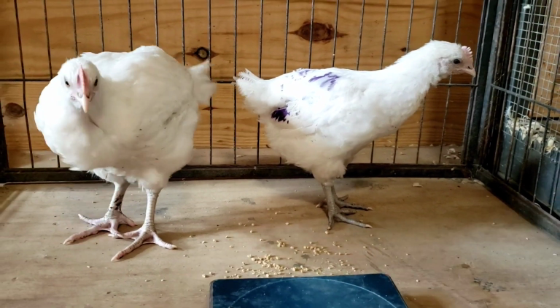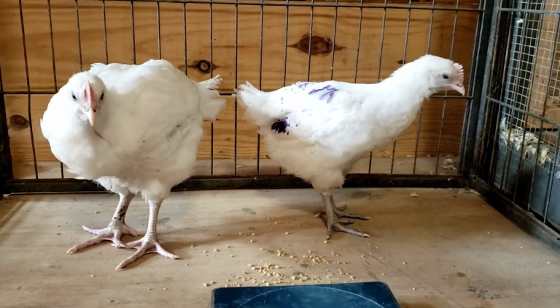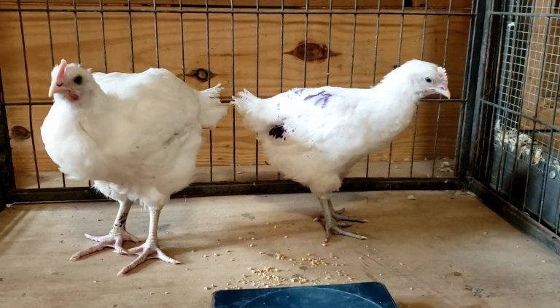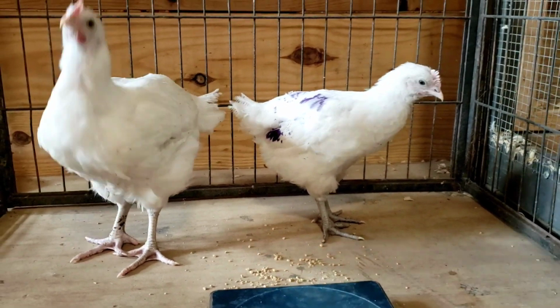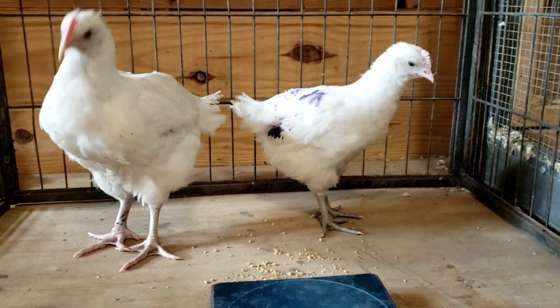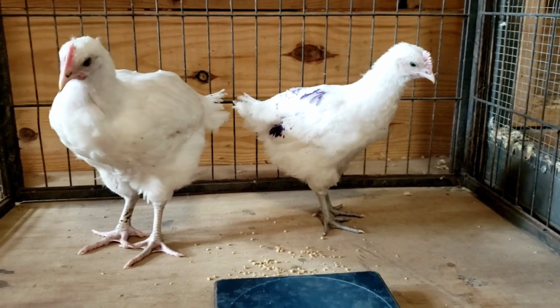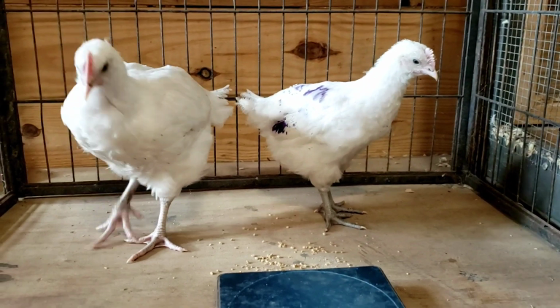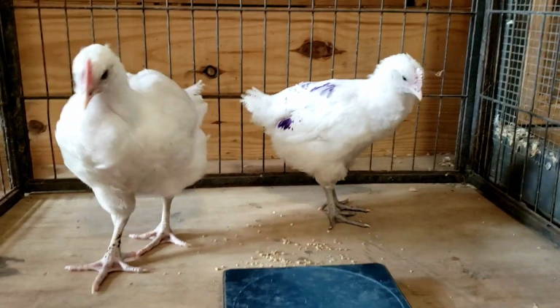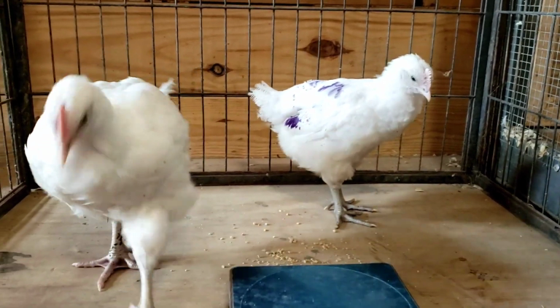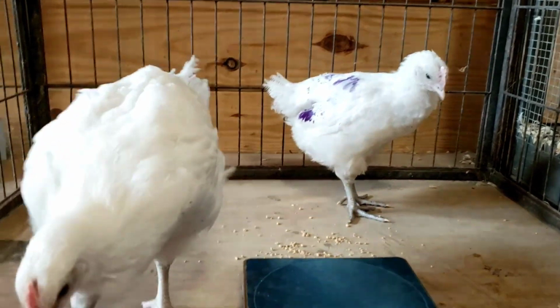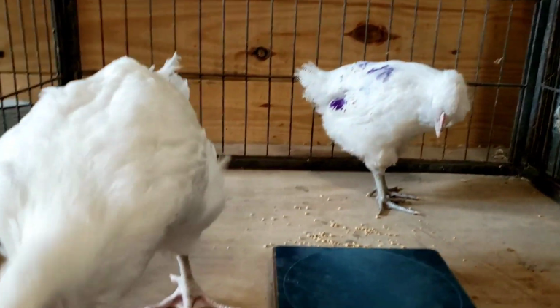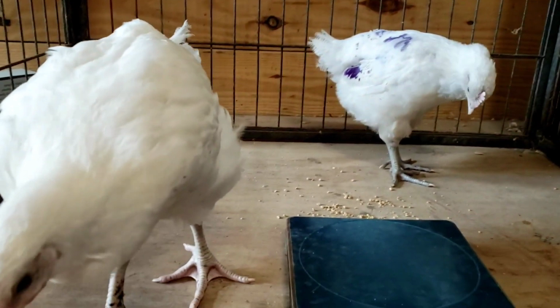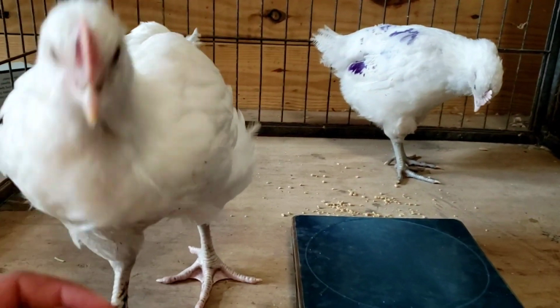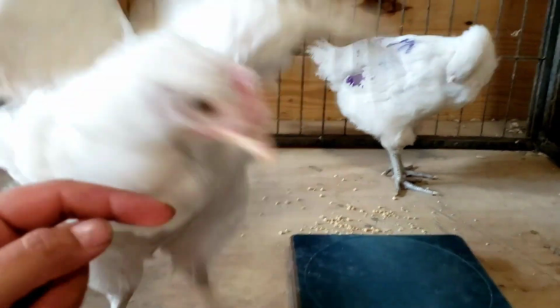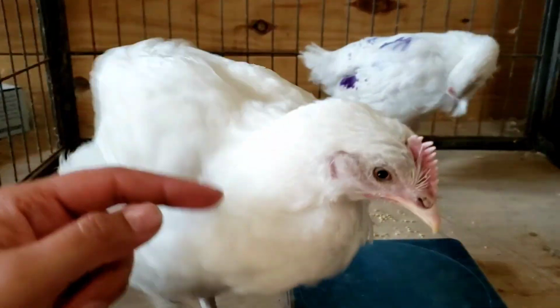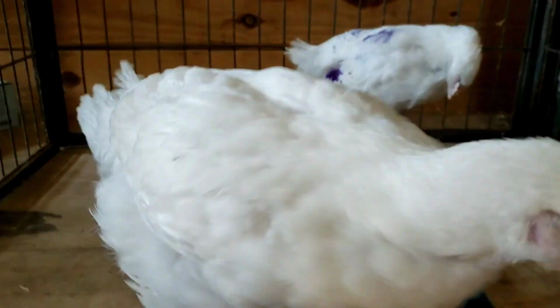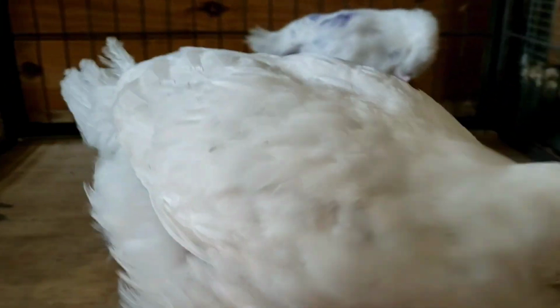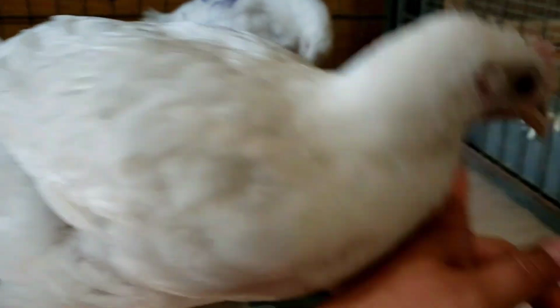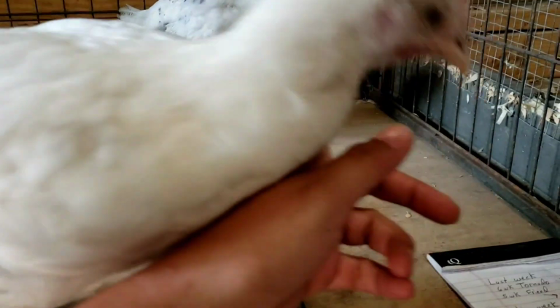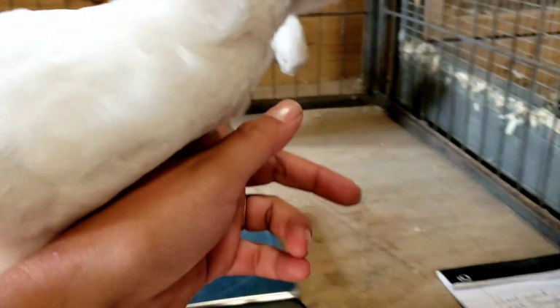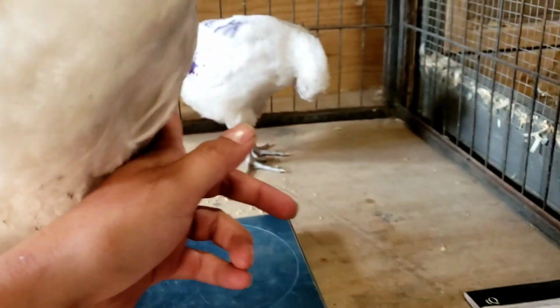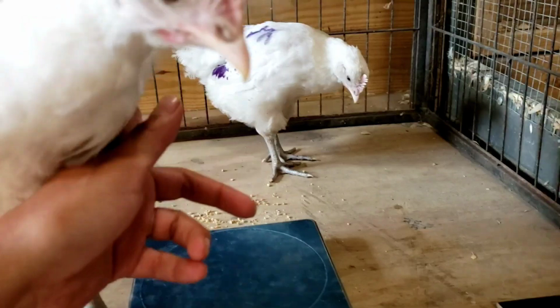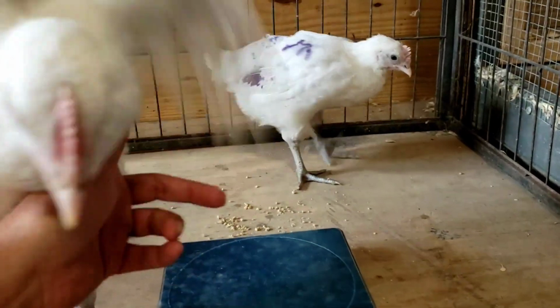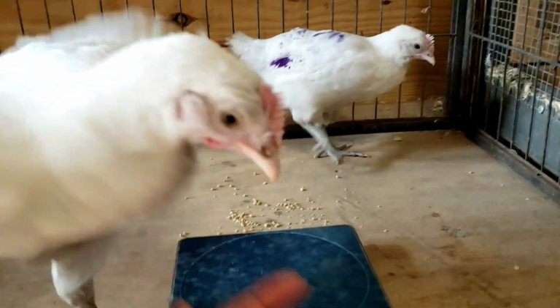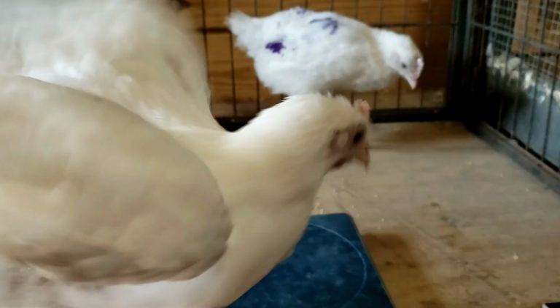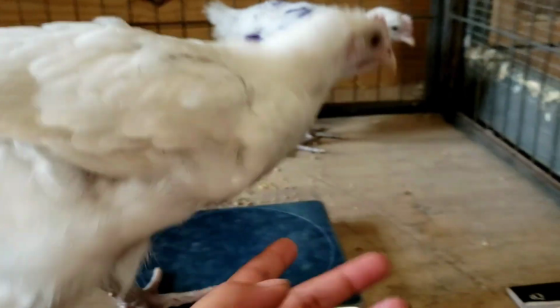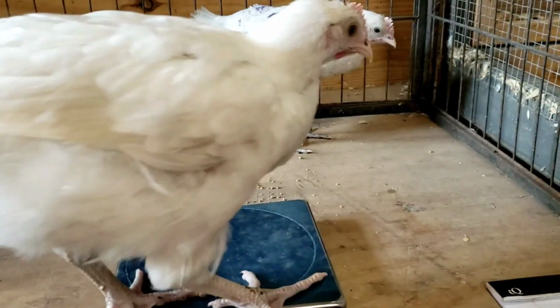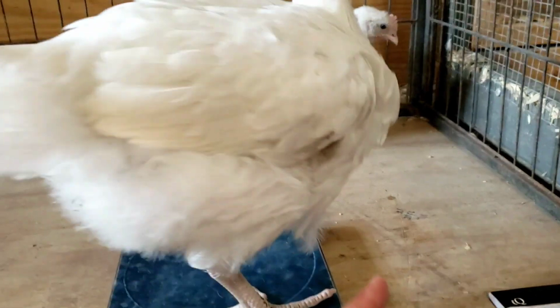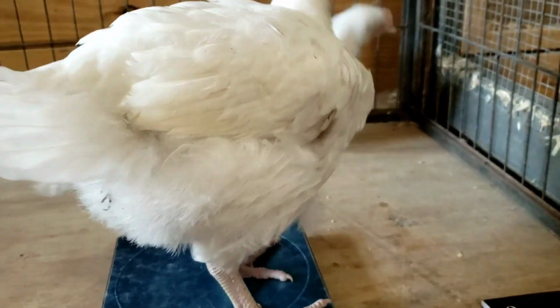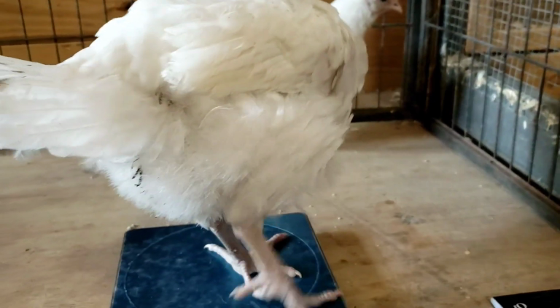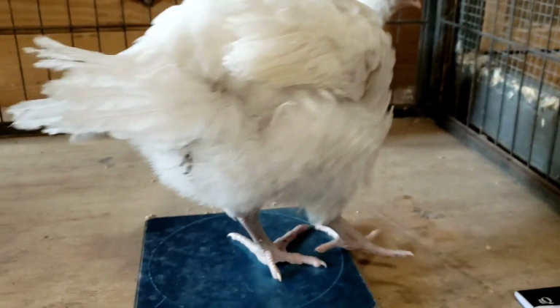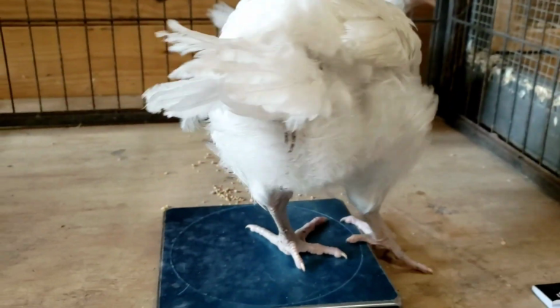Hi, my name is Mandolin Royal. It's Thursday, so we're back with Tornado and his friend. This is take two, because they were being absolutely ridiculous and full of themselves.